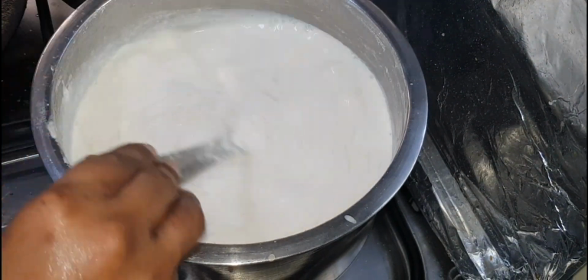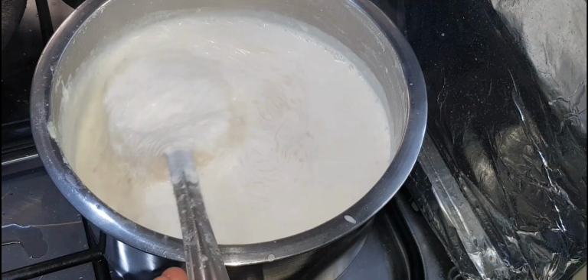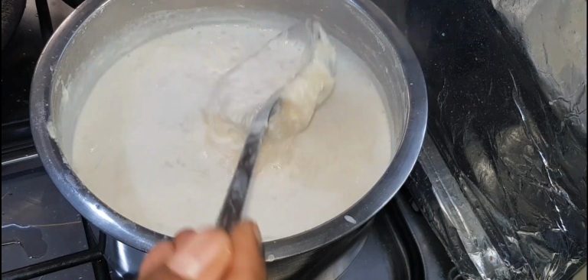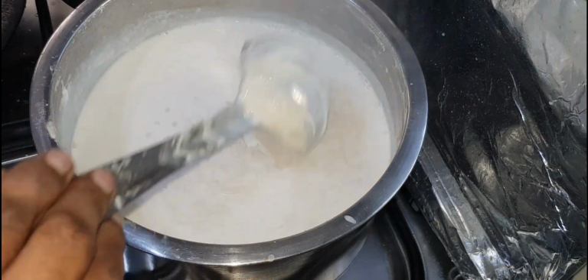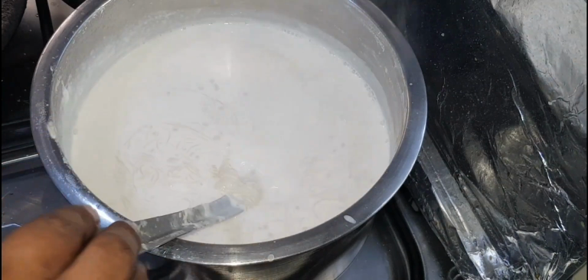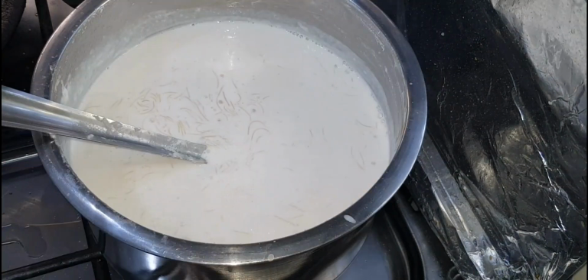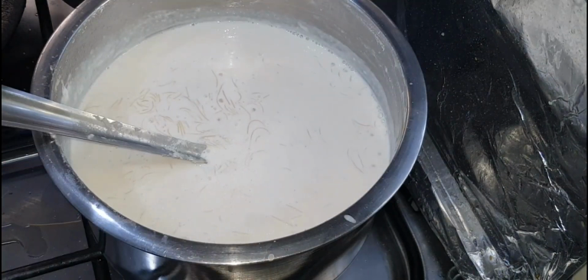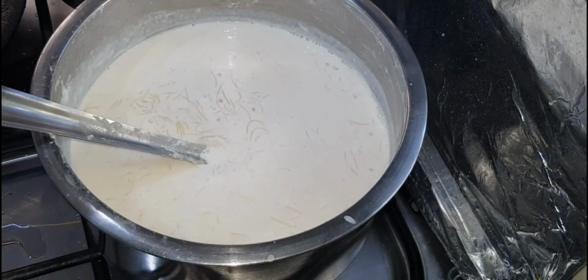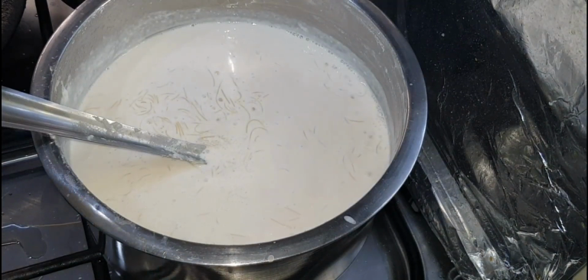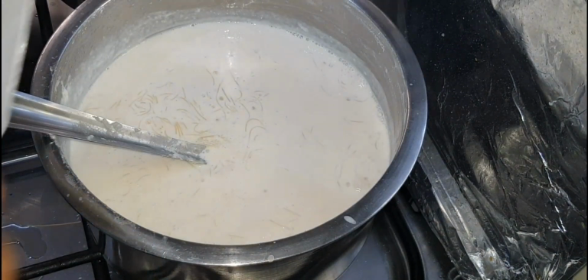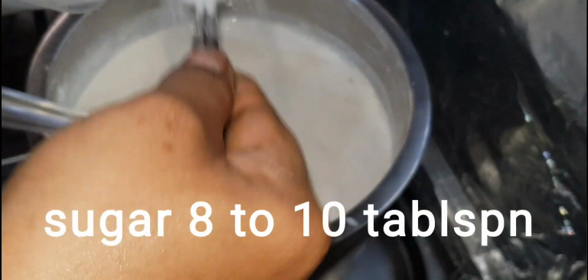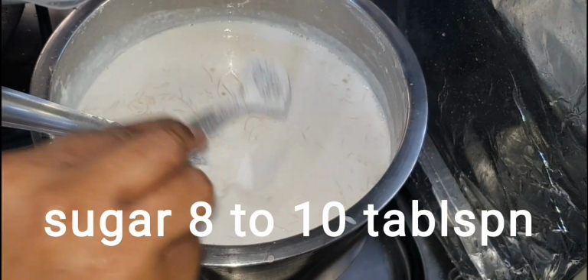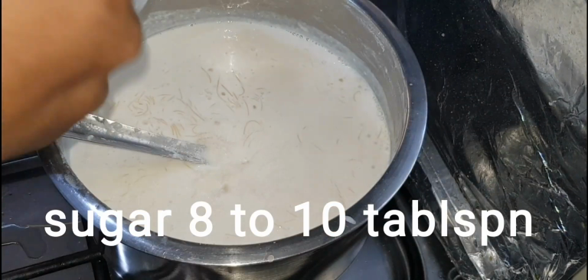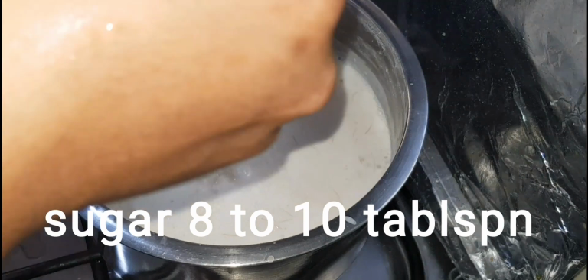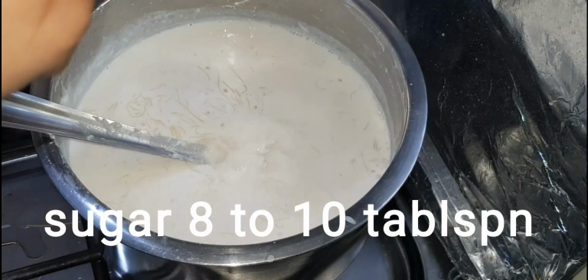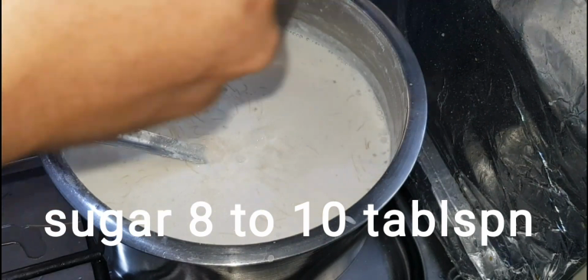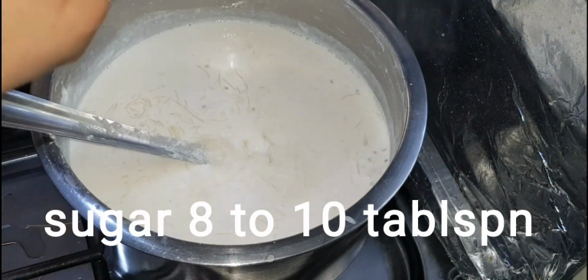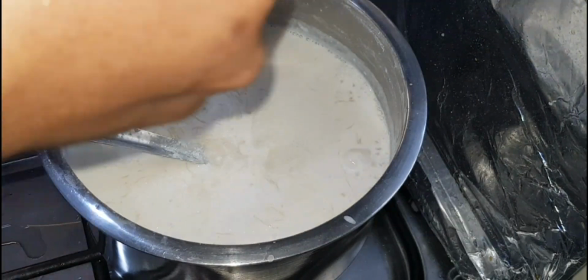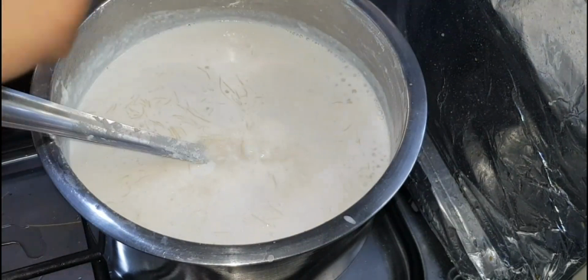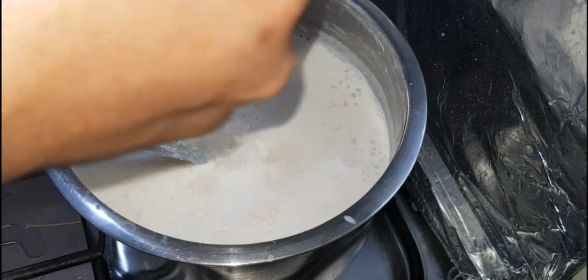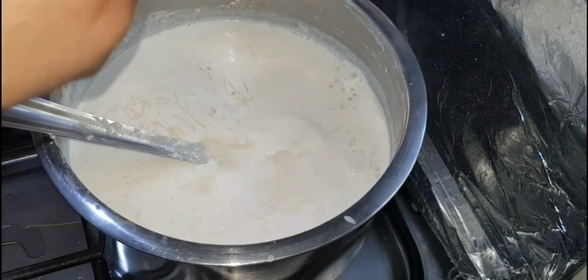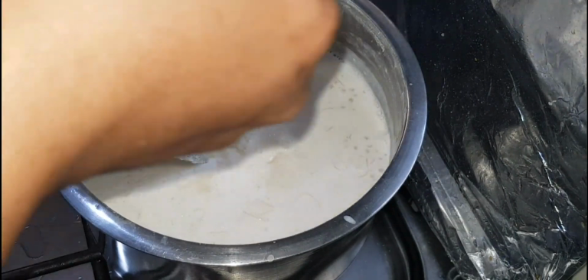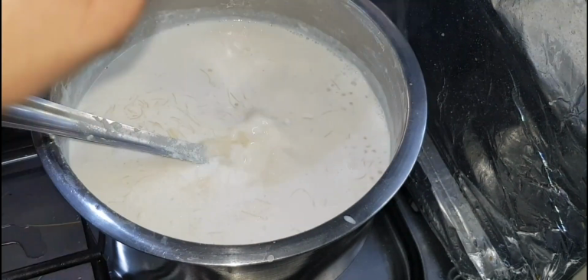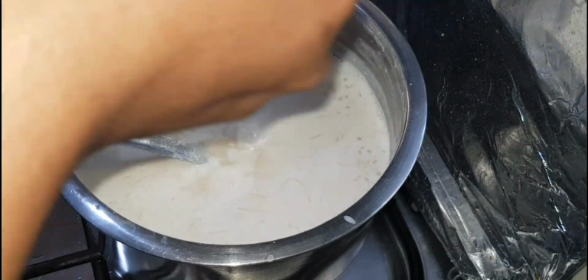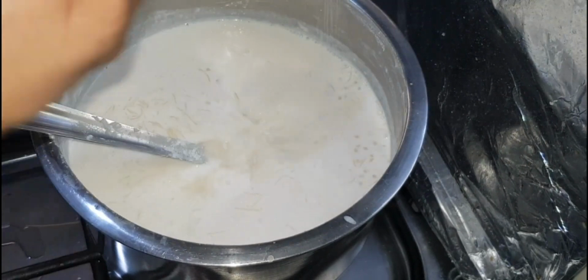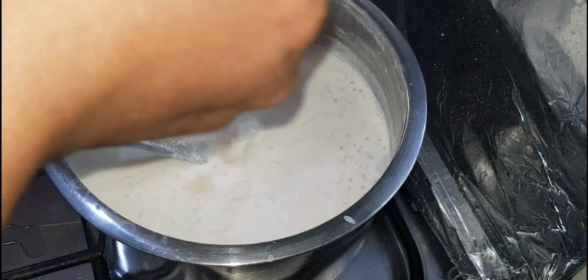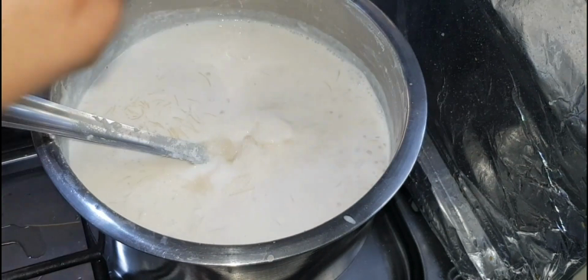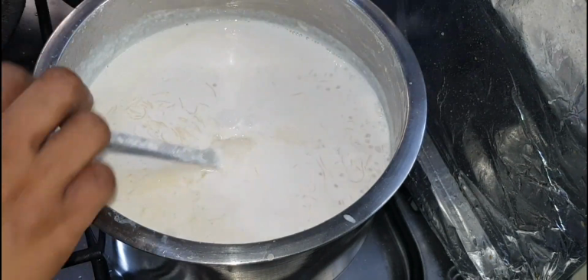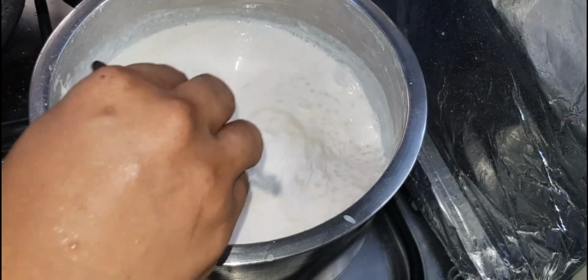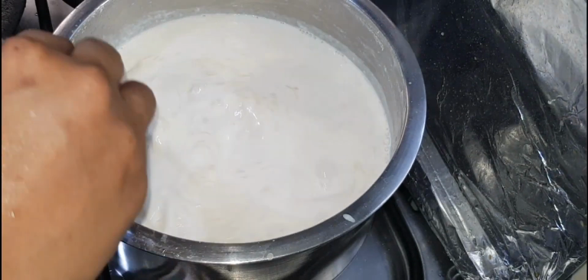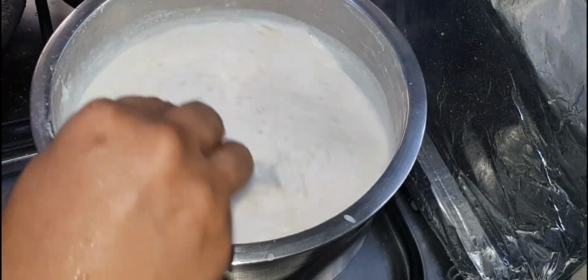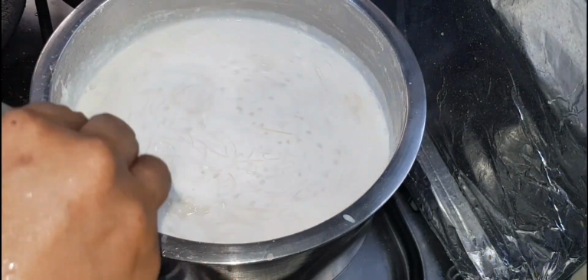I am going to mix sugar in the Javarasi. I am going to mix it in 5 minutes.